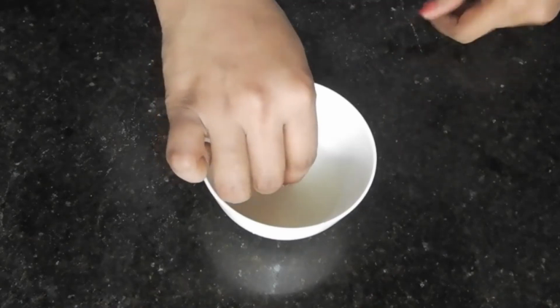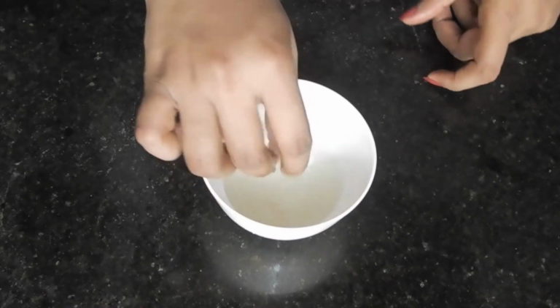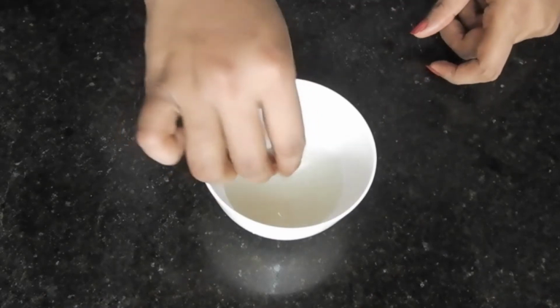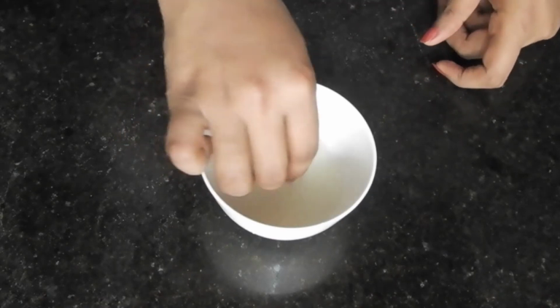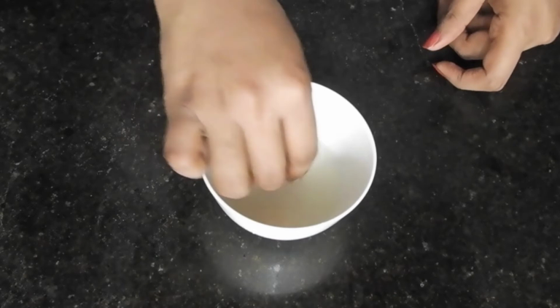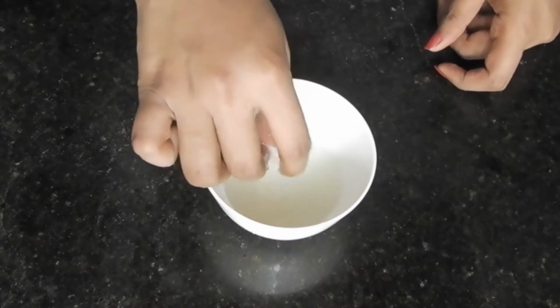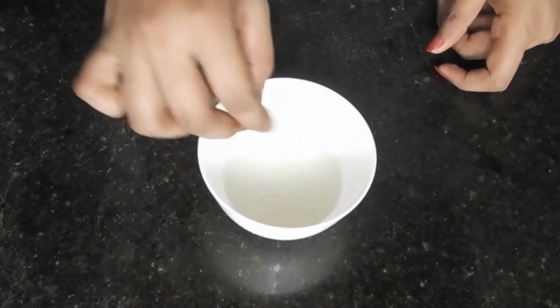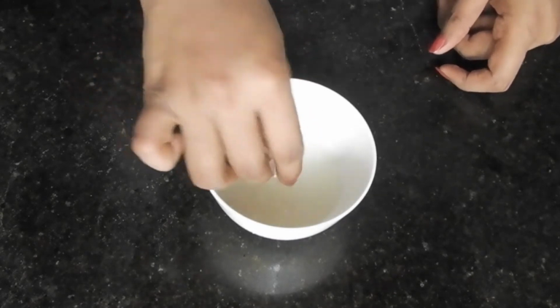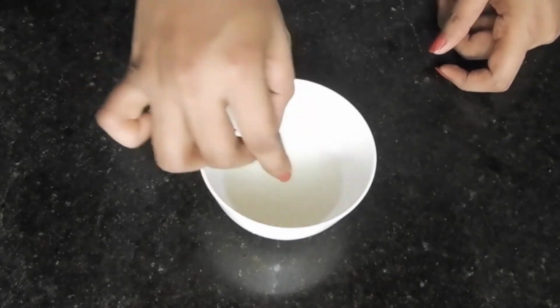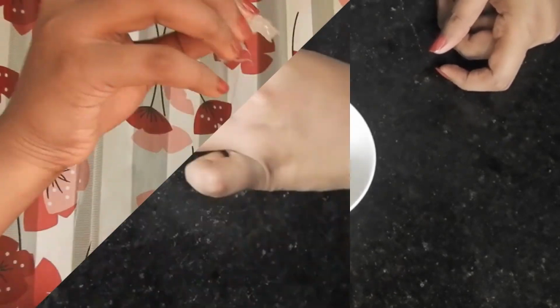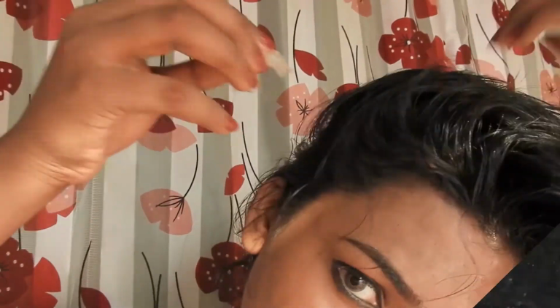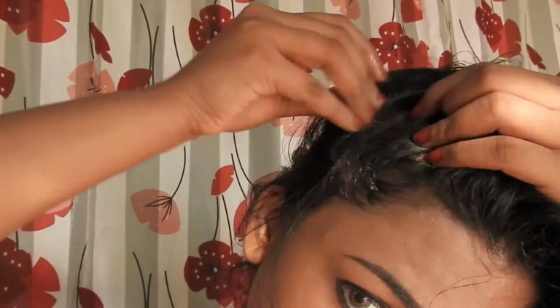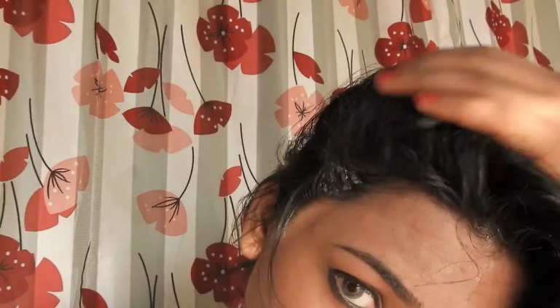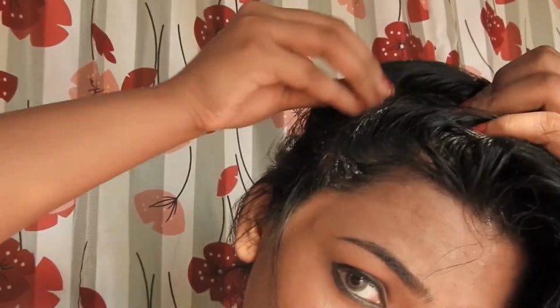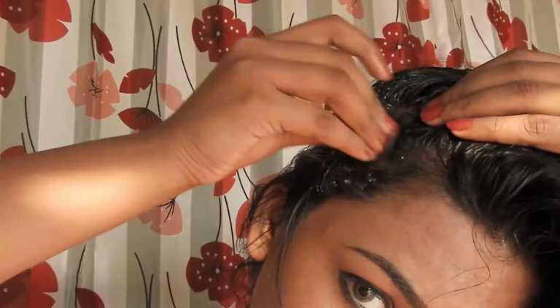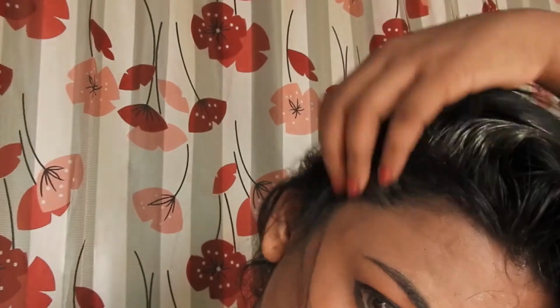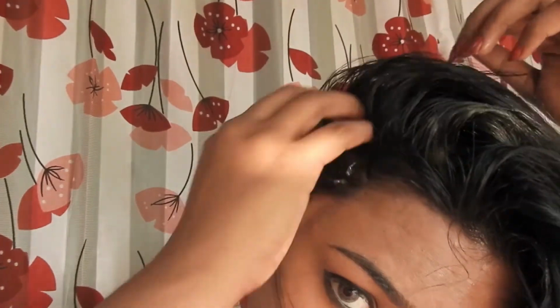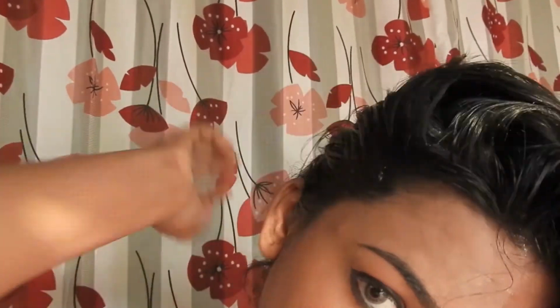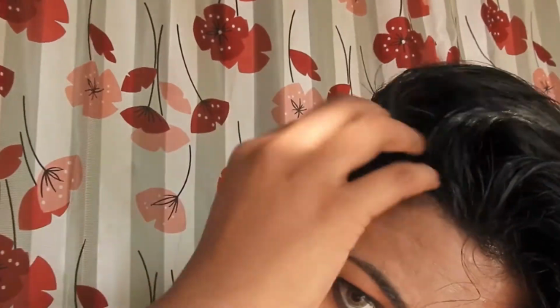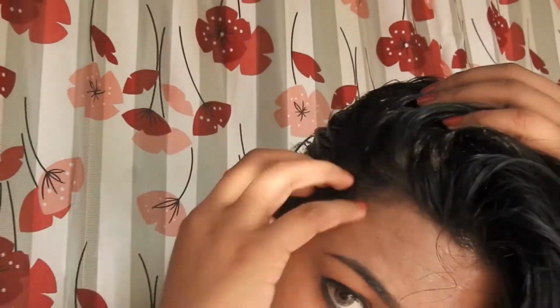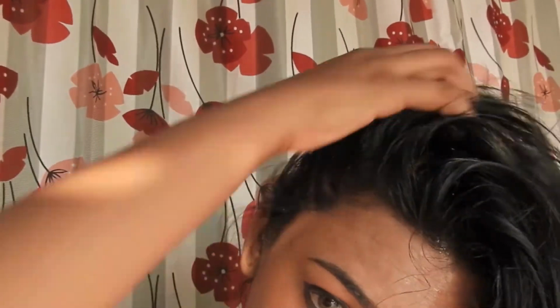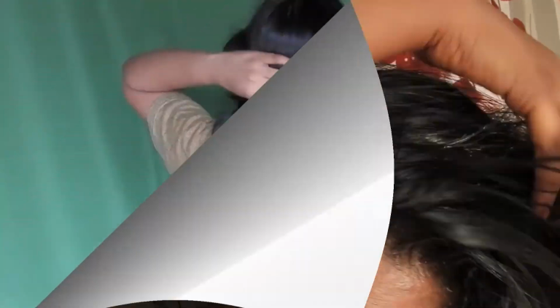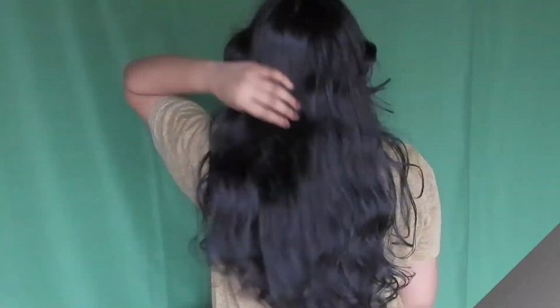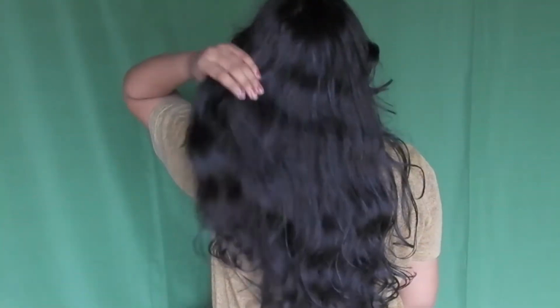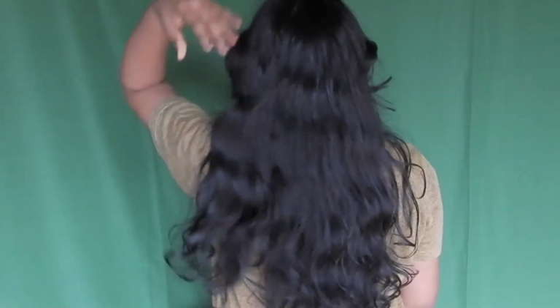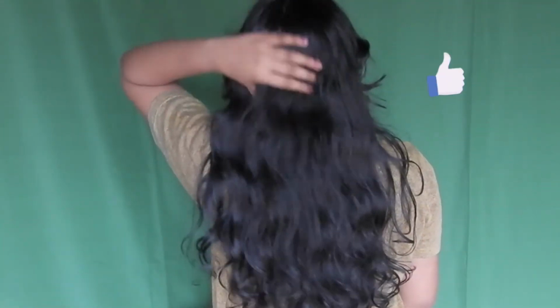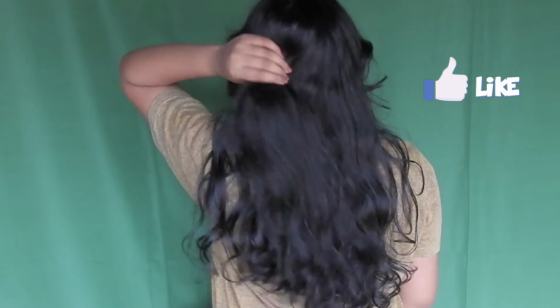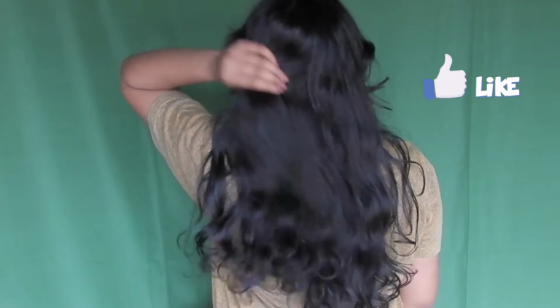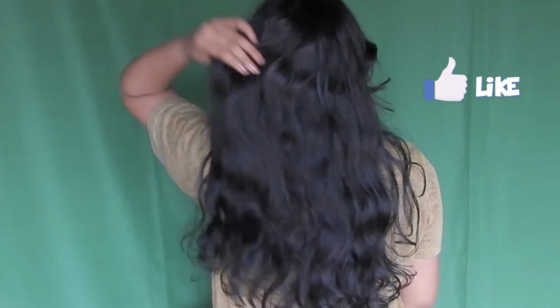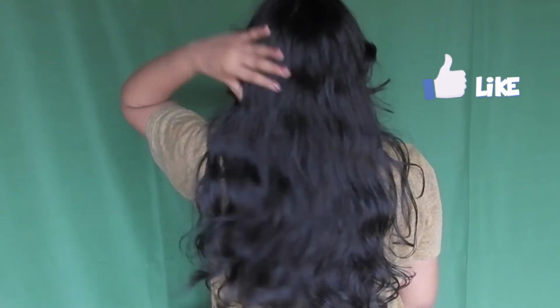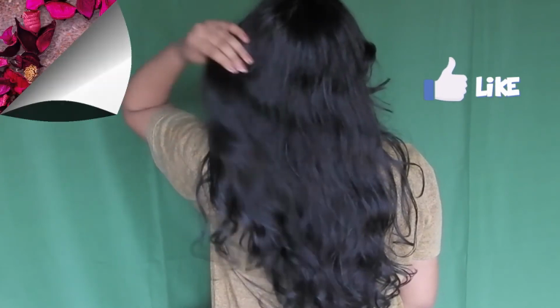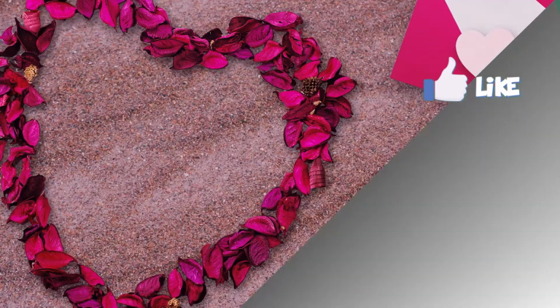Using a cotton ball or just your fingertips, apply it to all of your scalp and hair. Massage it for around 5 minutes and let it stay for 15 to 30 minutes. Later on, wash it off with a mild shampoo and conditioner. You may use this hair growth serum two to three times a week.